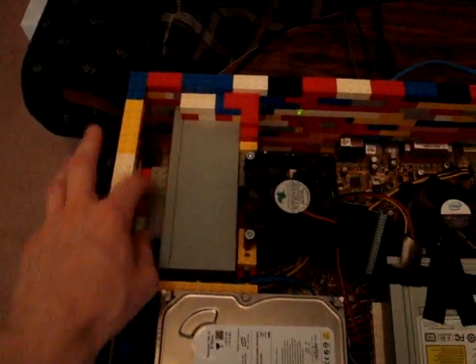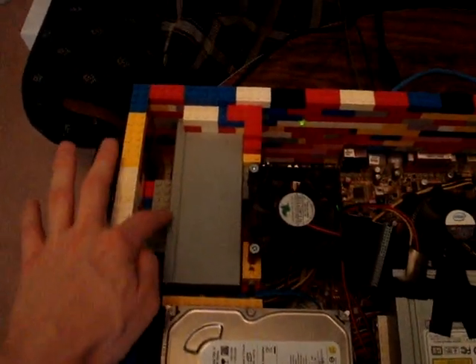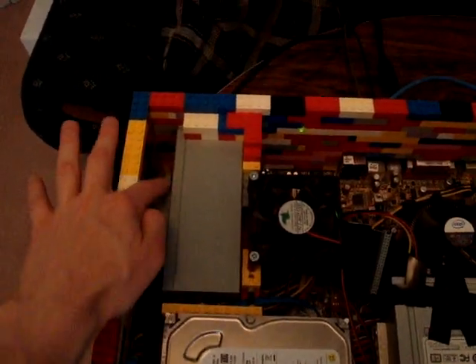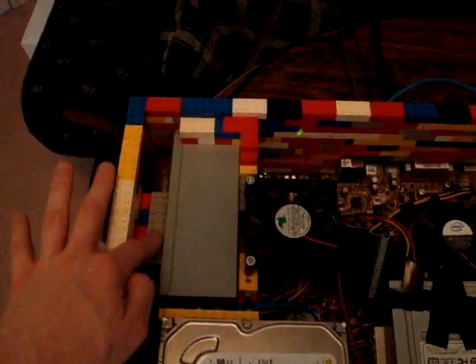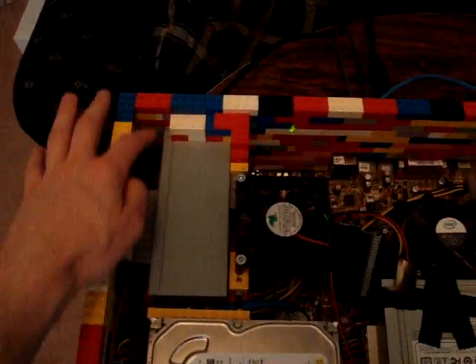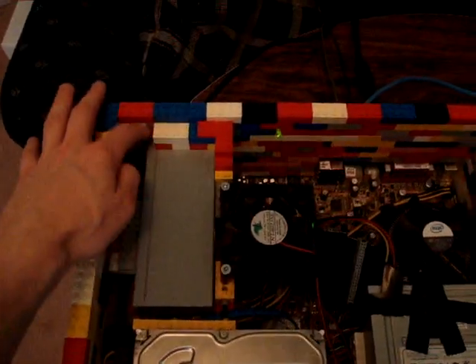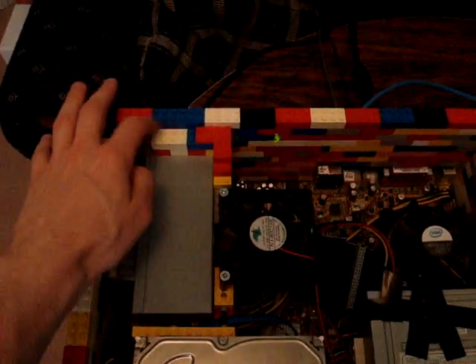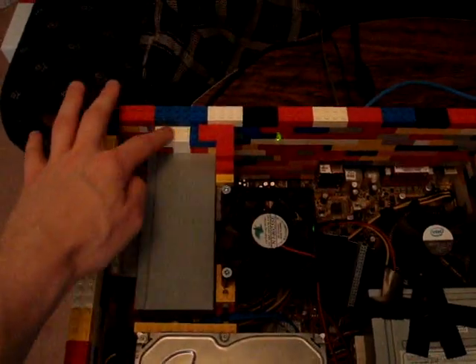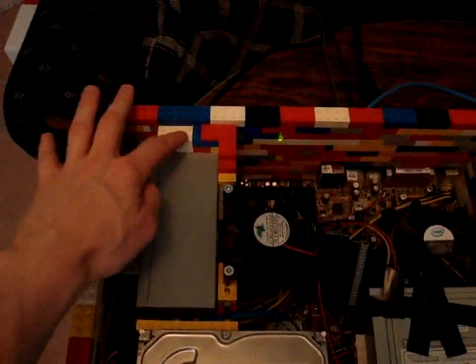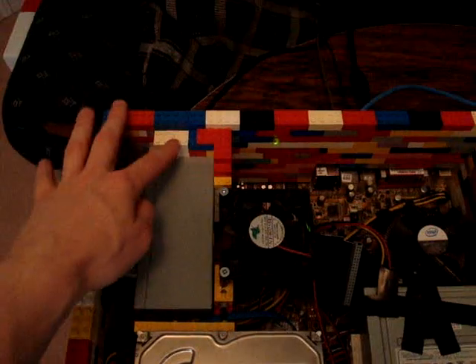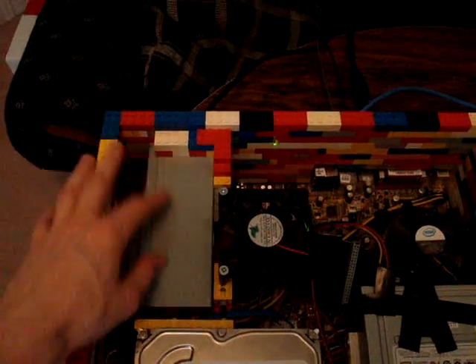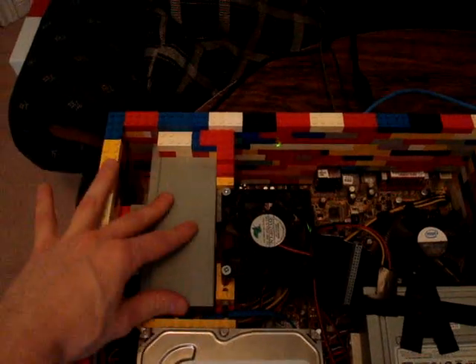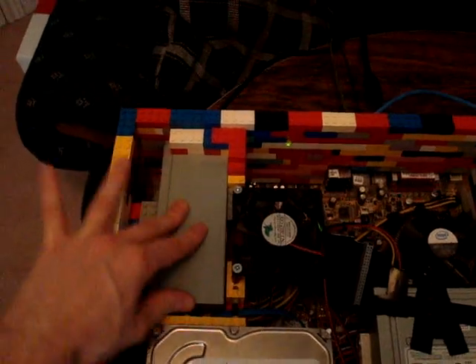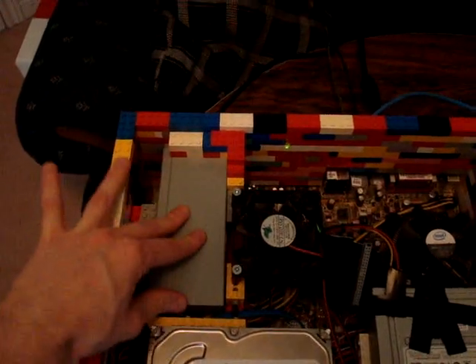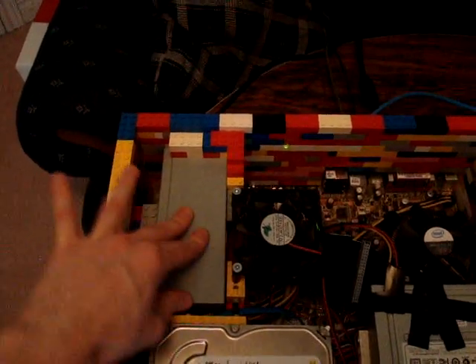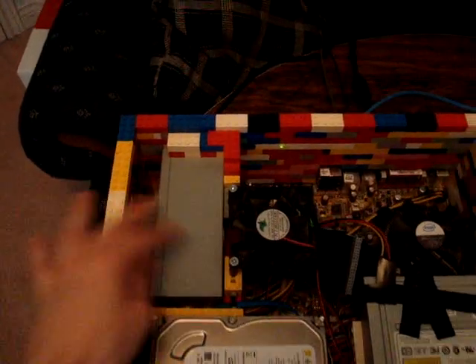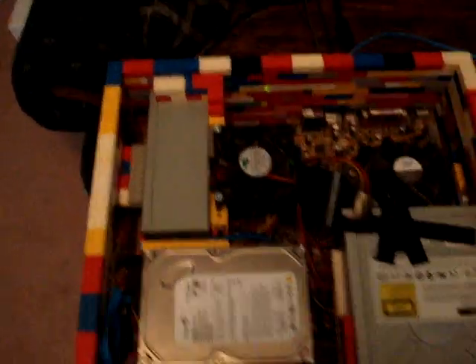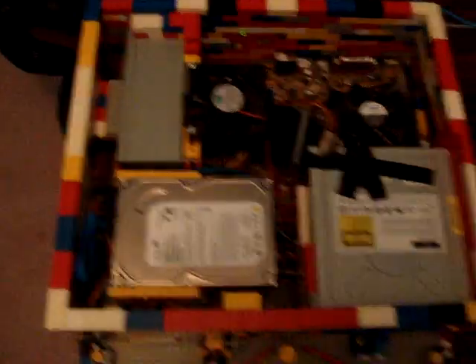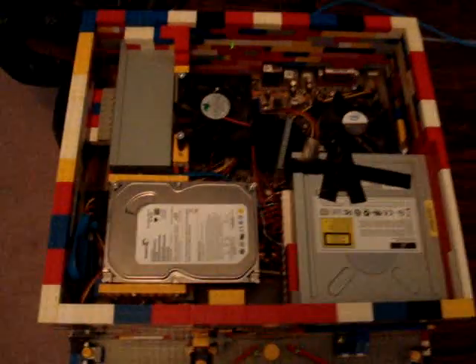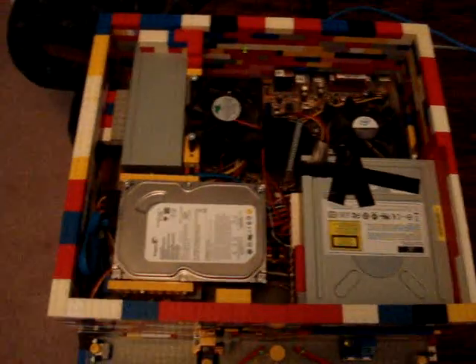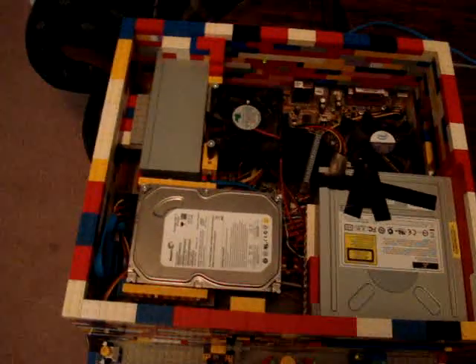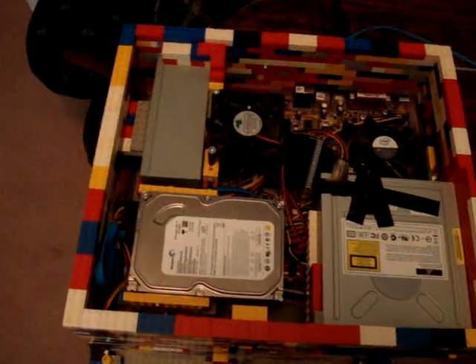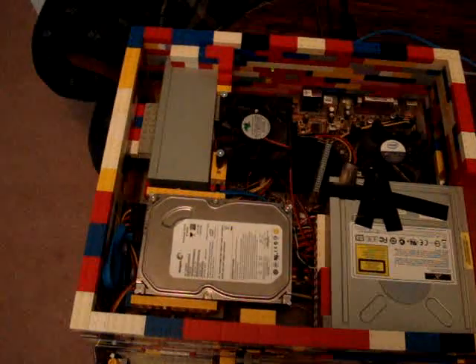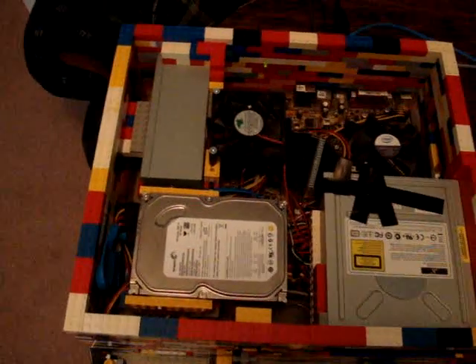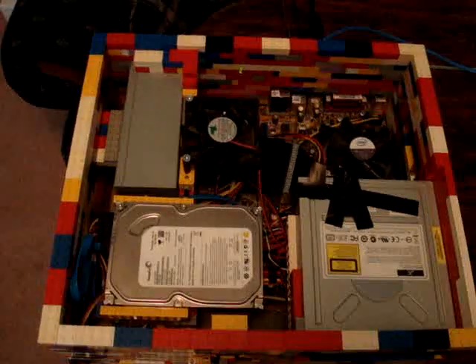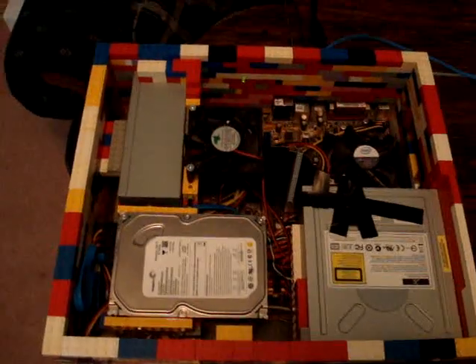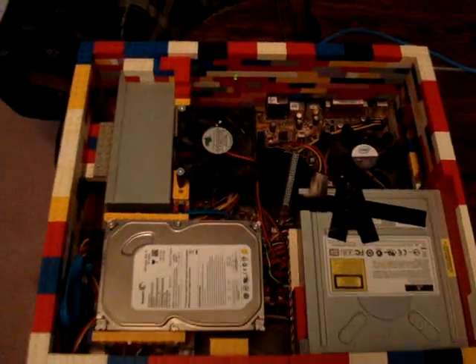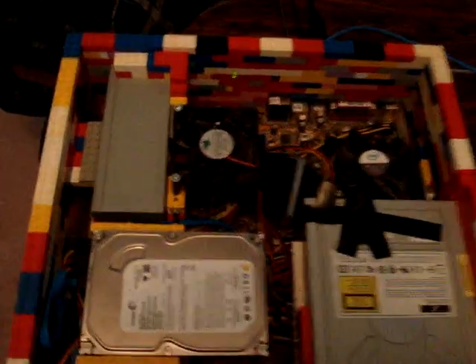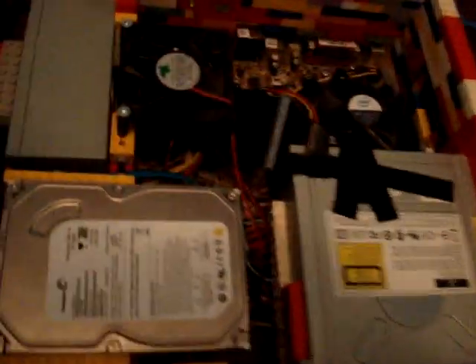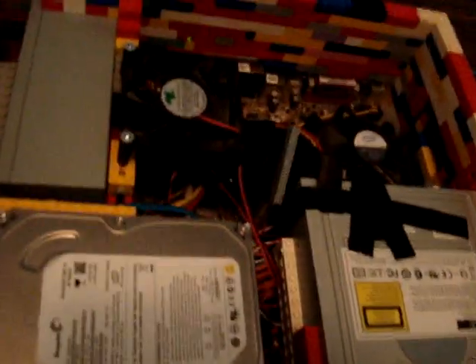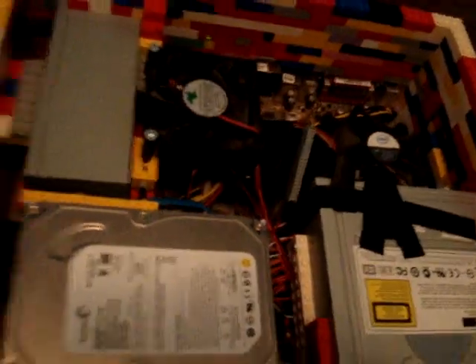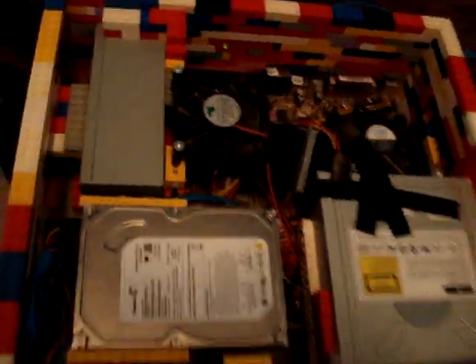I've got these blocks at the sides holding it and here to stop it from doing any sort of movement. The parts inside are as secure as they would be in any other computer.